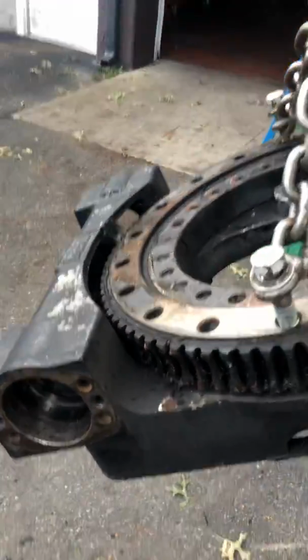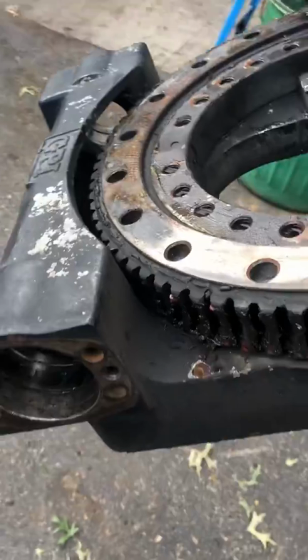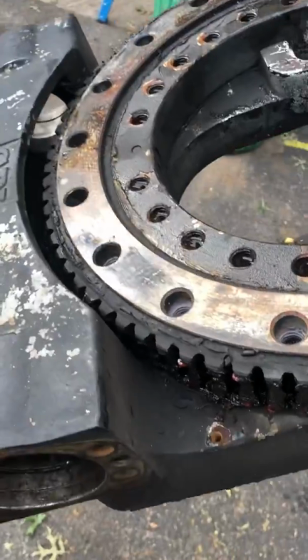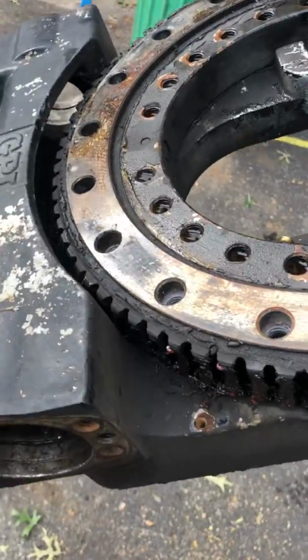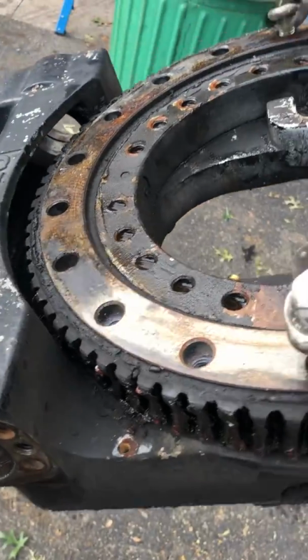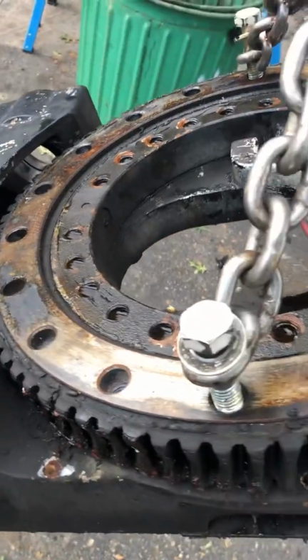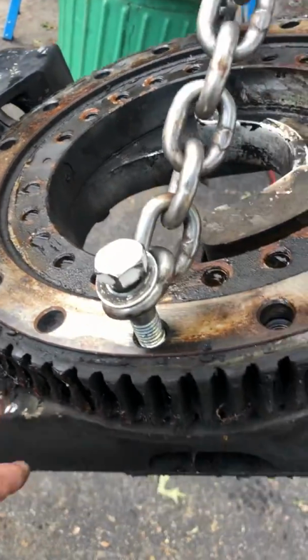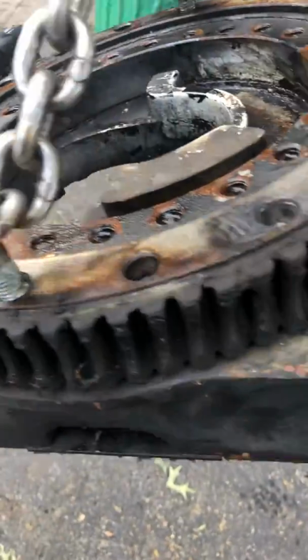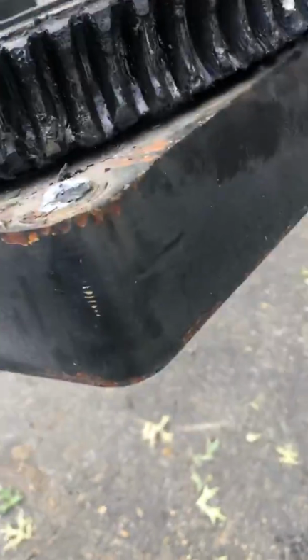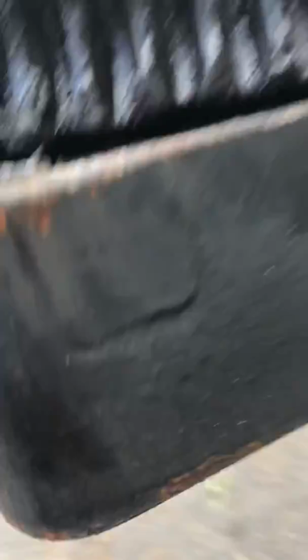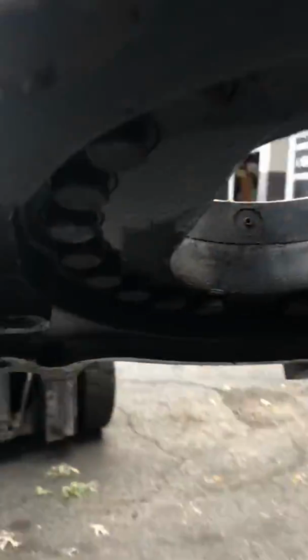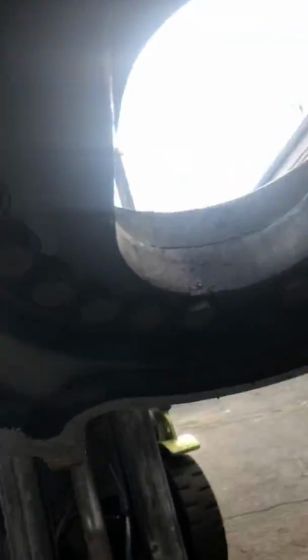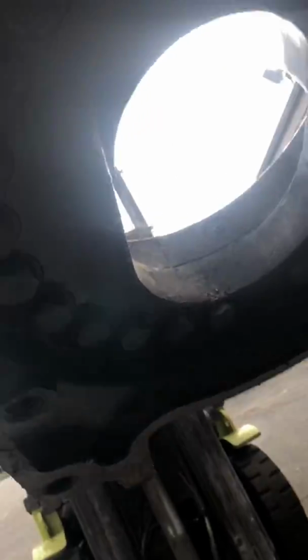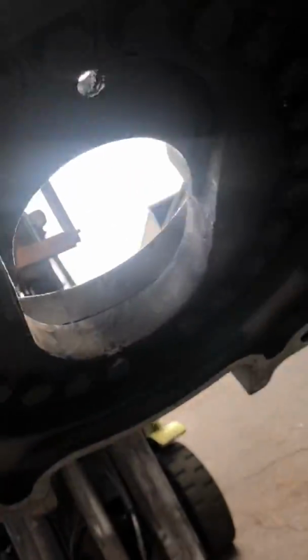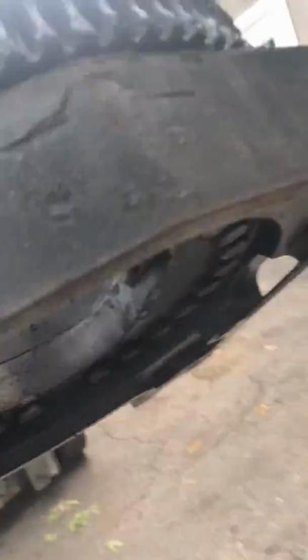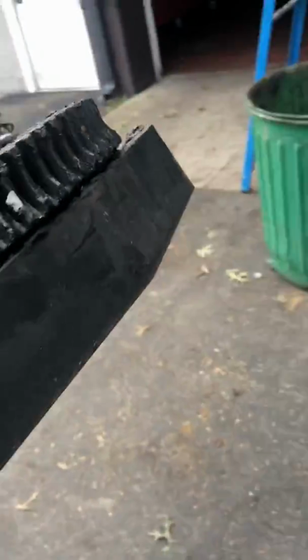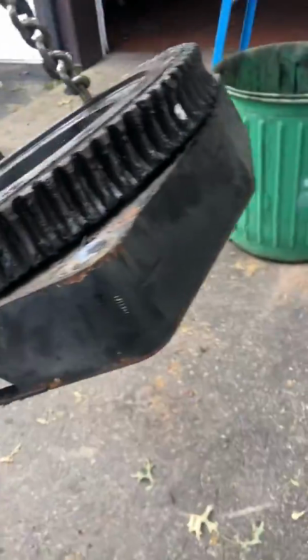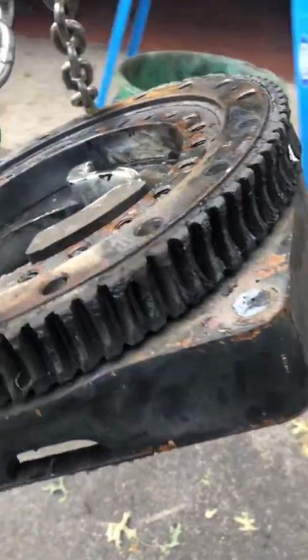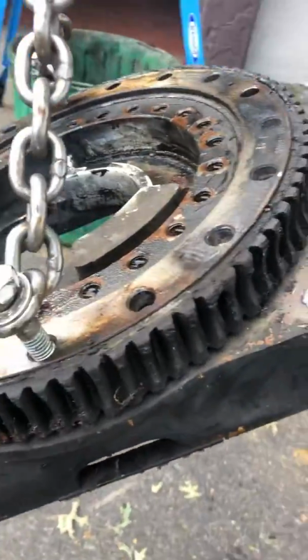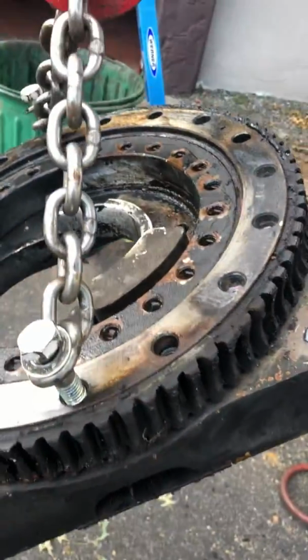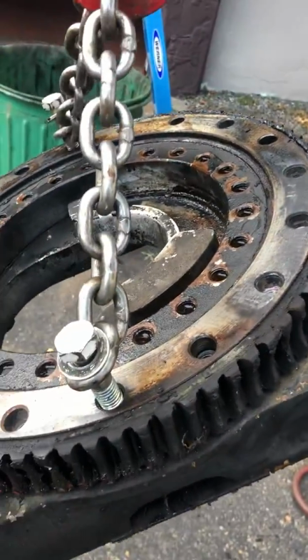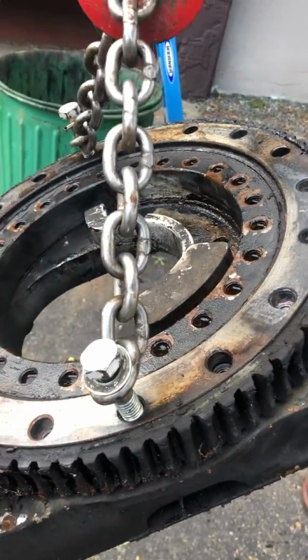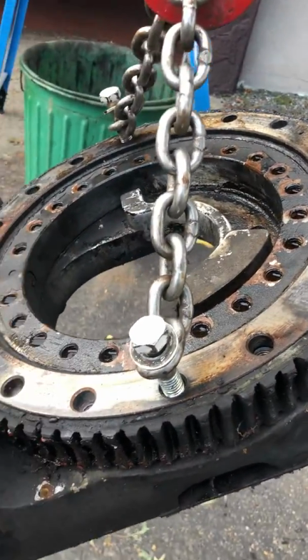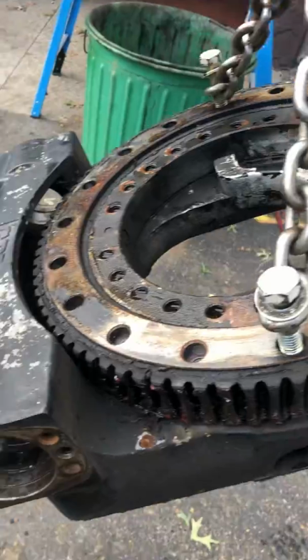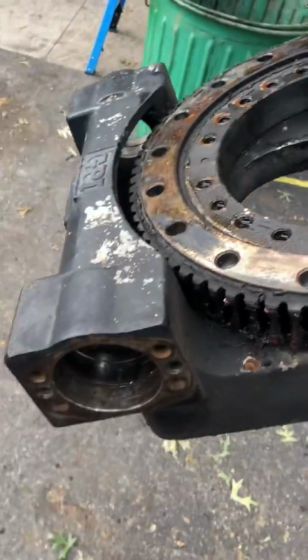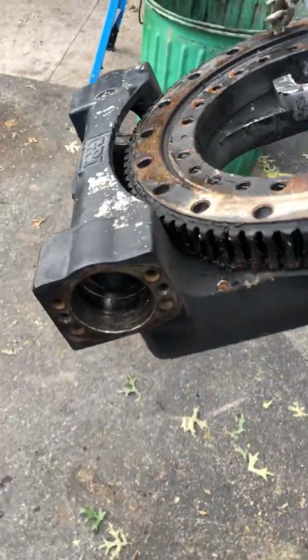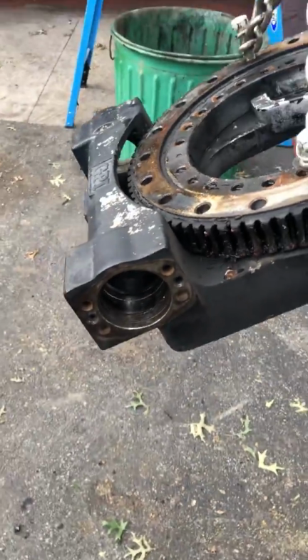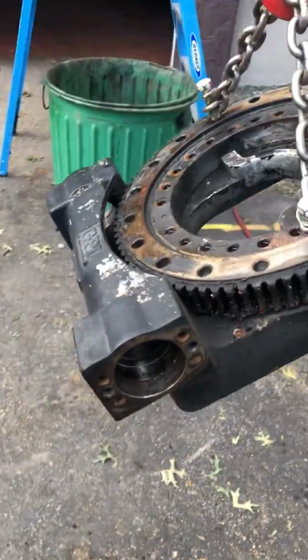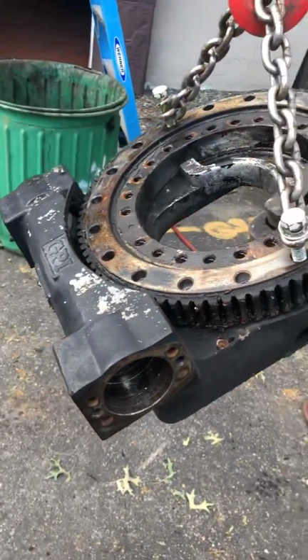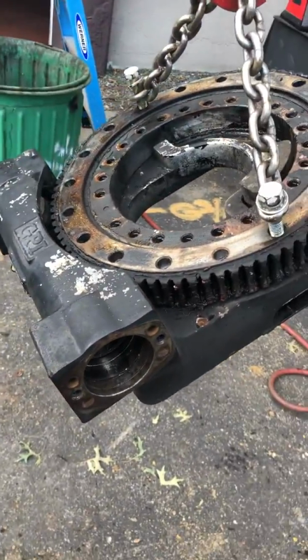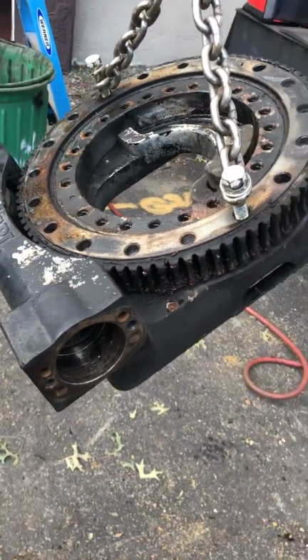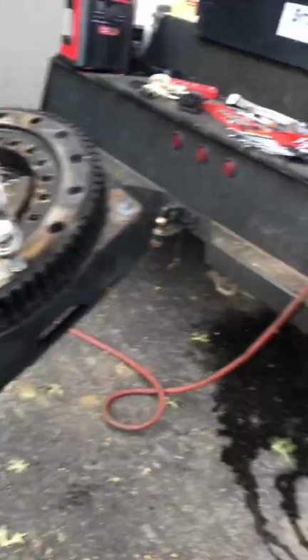So I got to remove this slough bearing now. I got this off — all these bolts on the bottom here — and I'm going to set the worm gear in the bearings and seals and all that and put it back together.